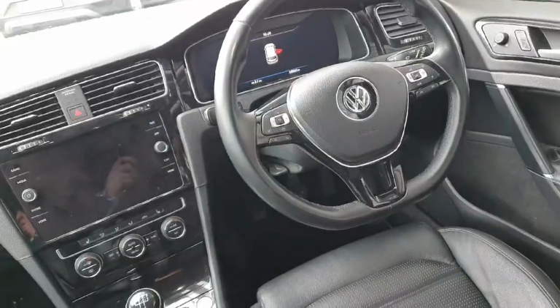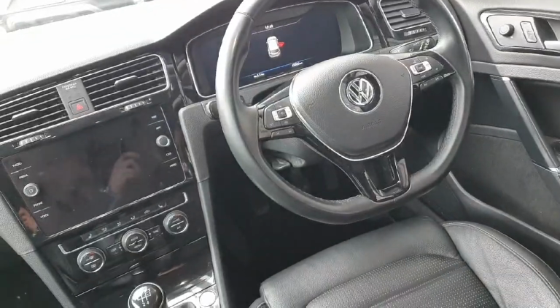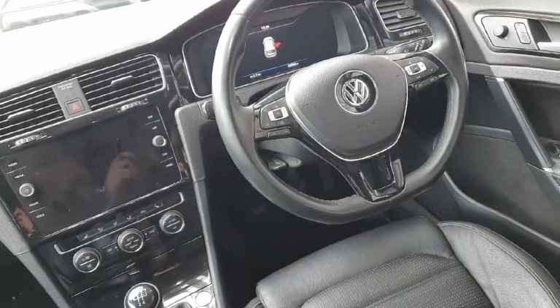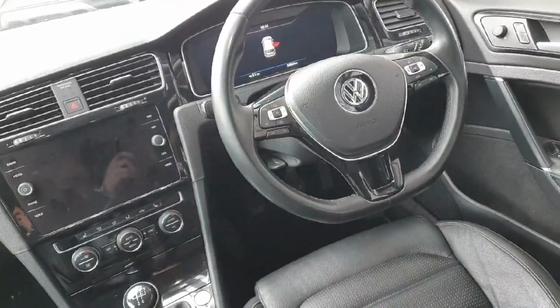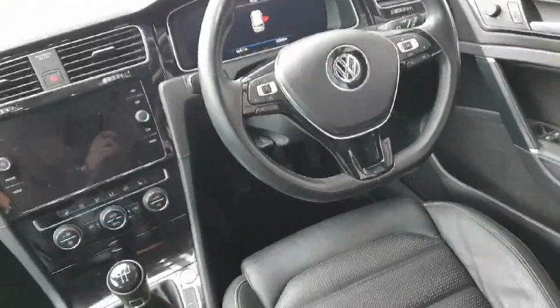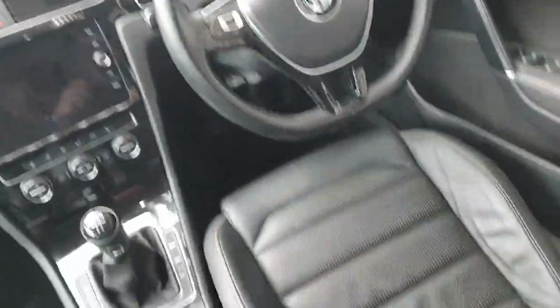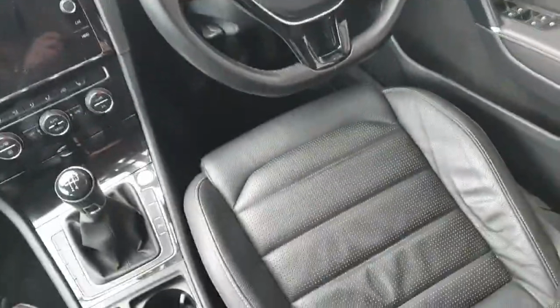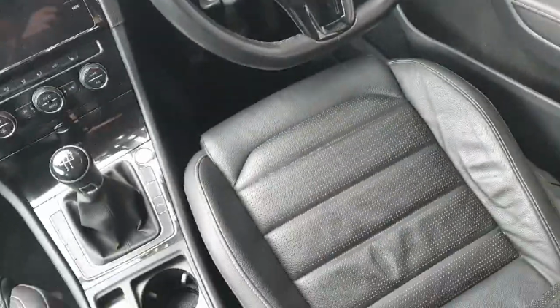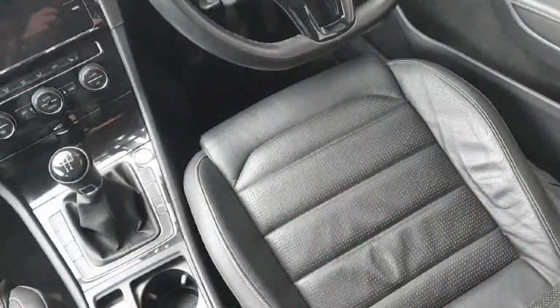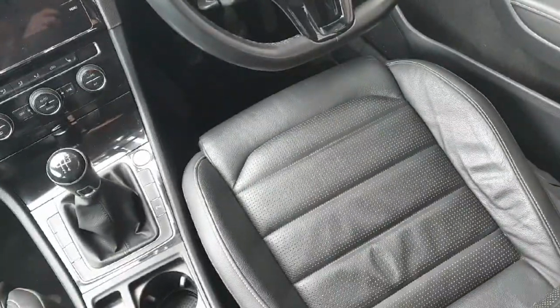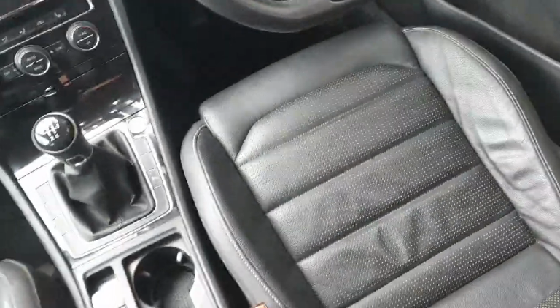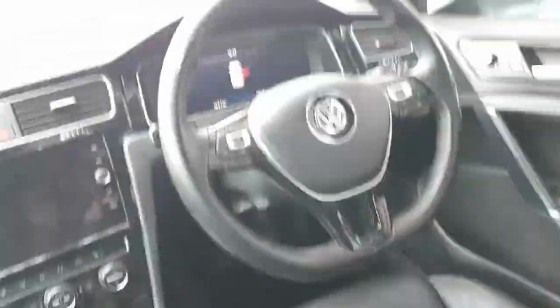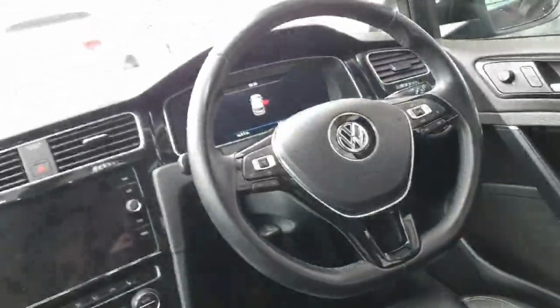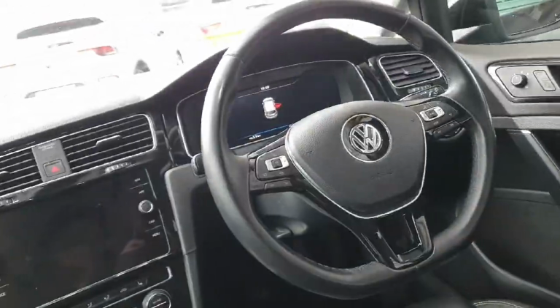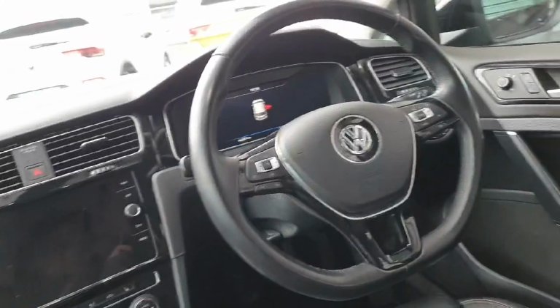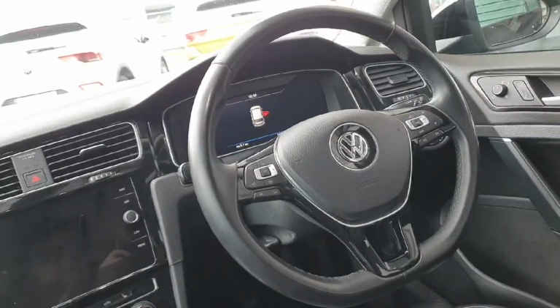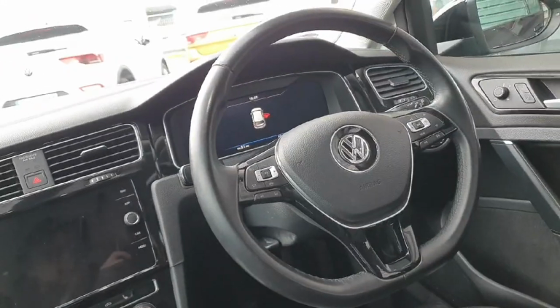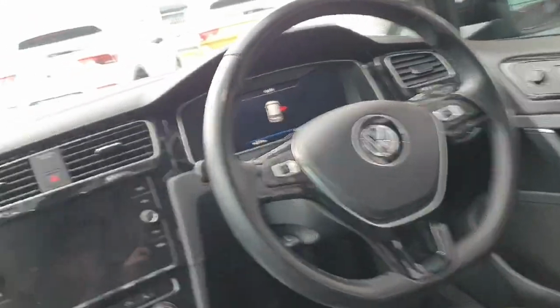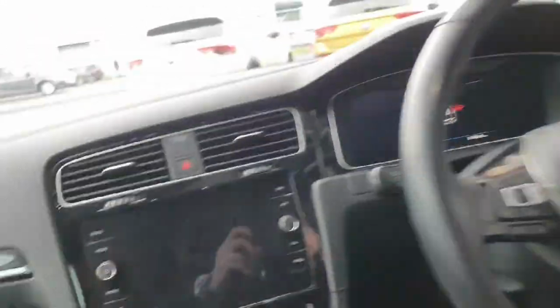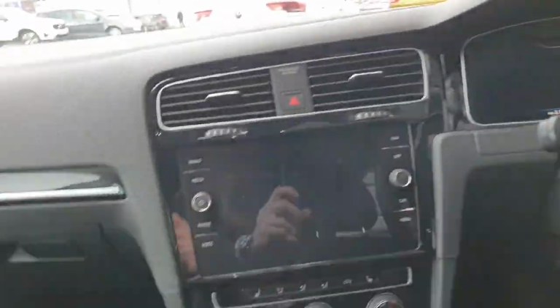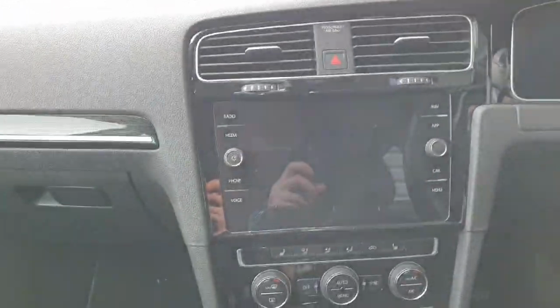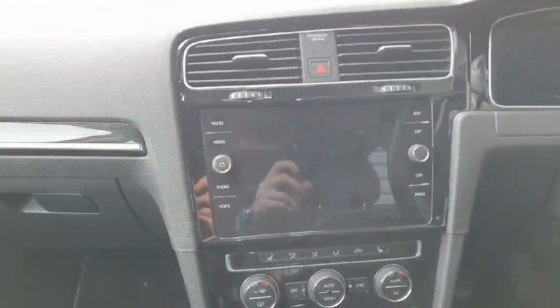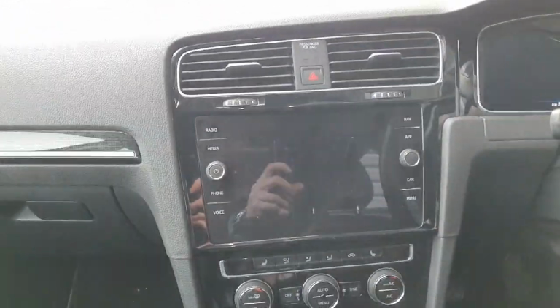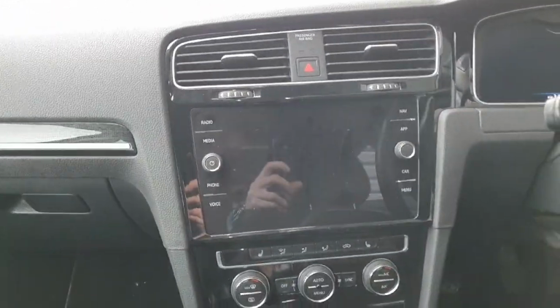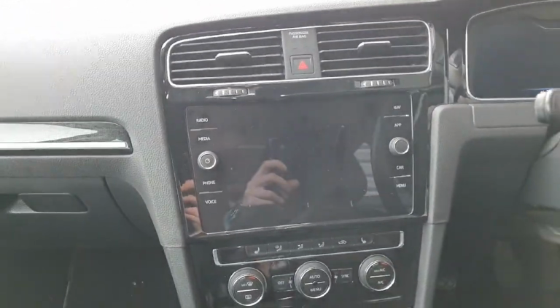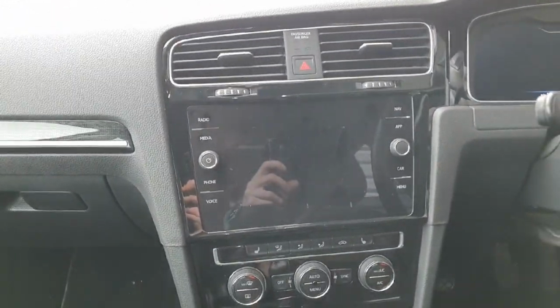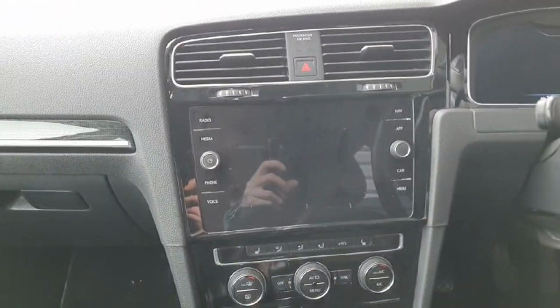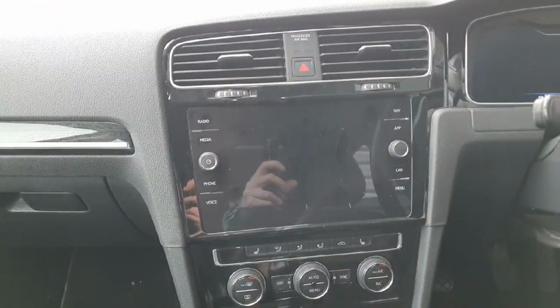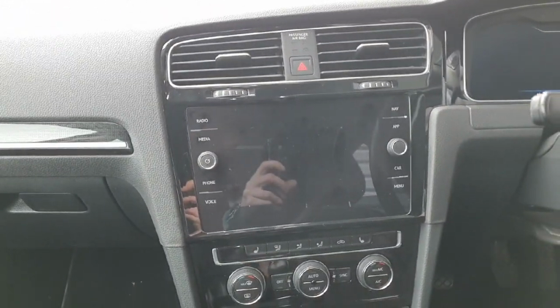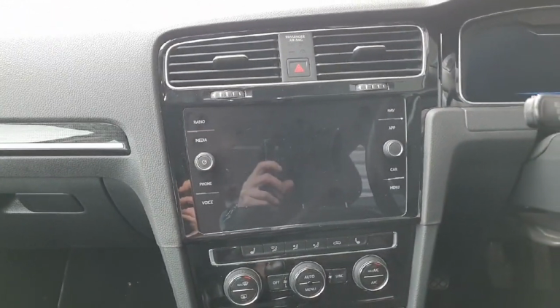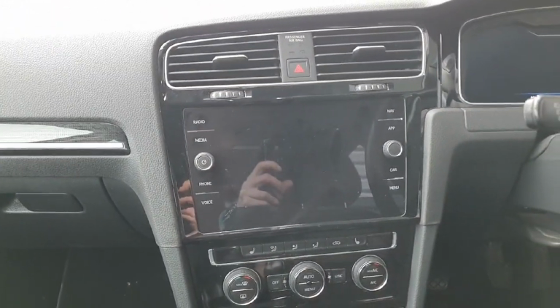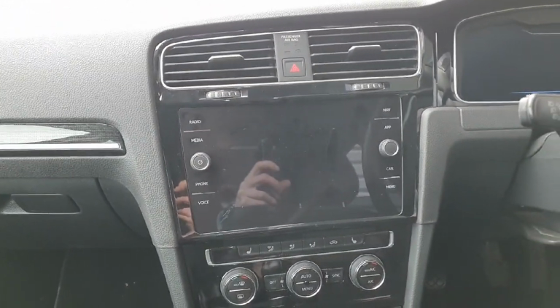Looking inside the car, it comes with a black leather interior, a multifunctional steering wheel, and an onboard computer which allows the user to connect features such as Apple CarPlay,